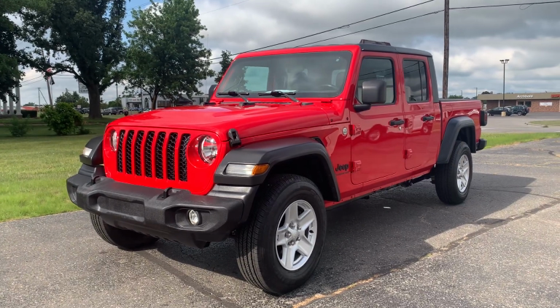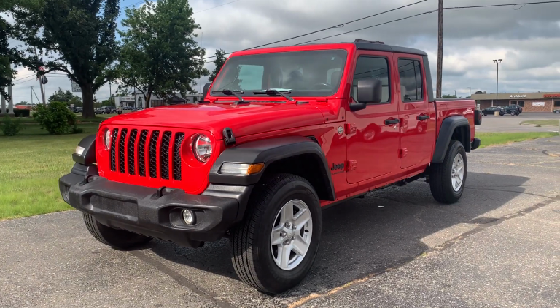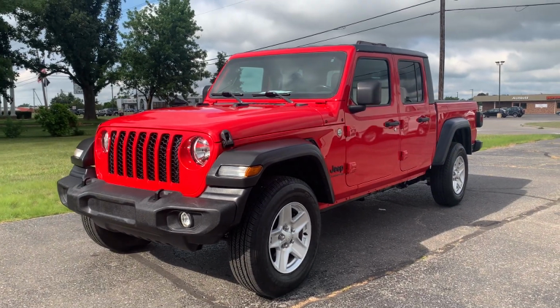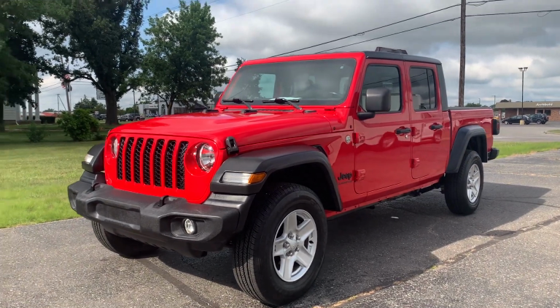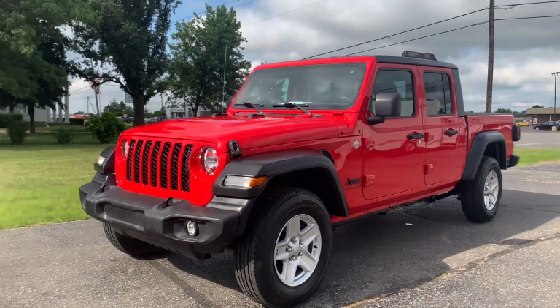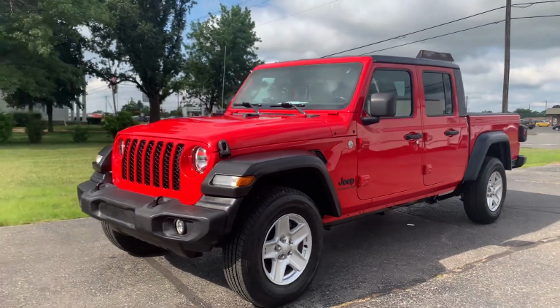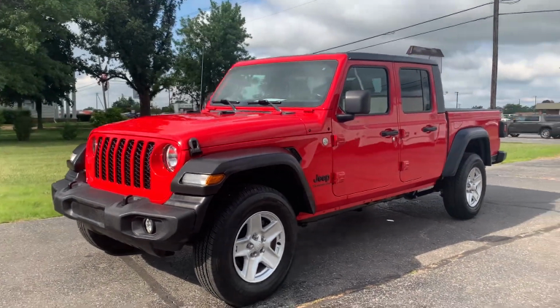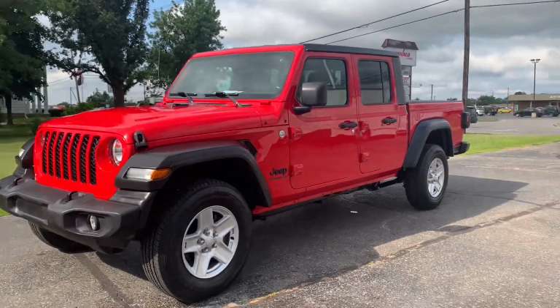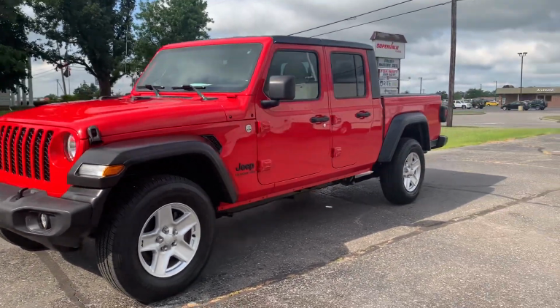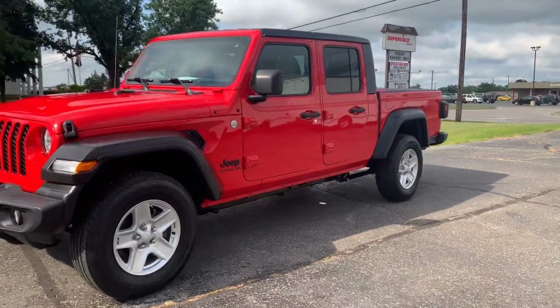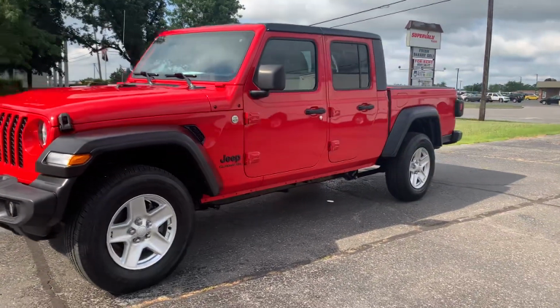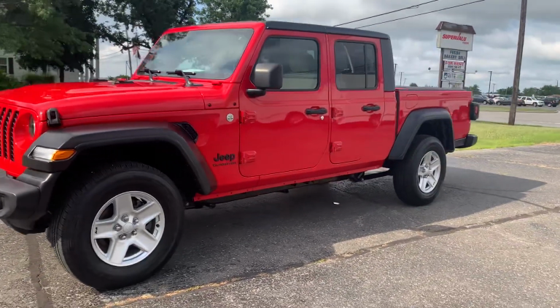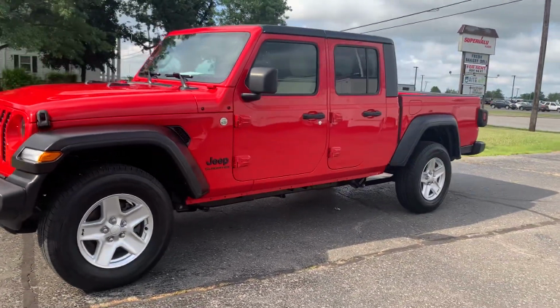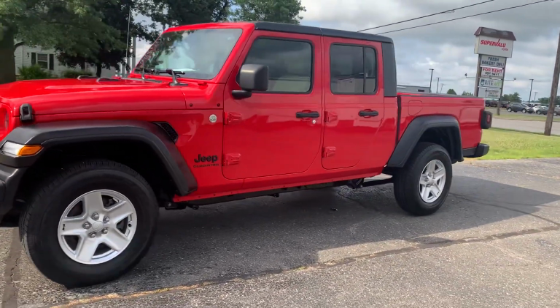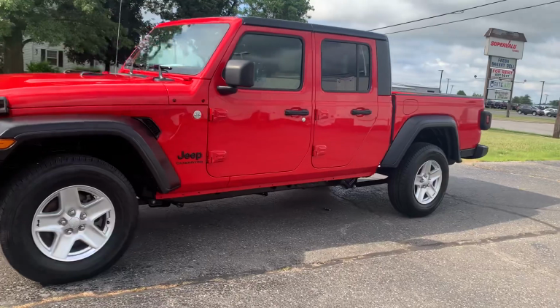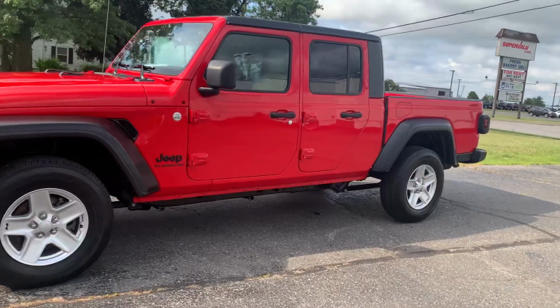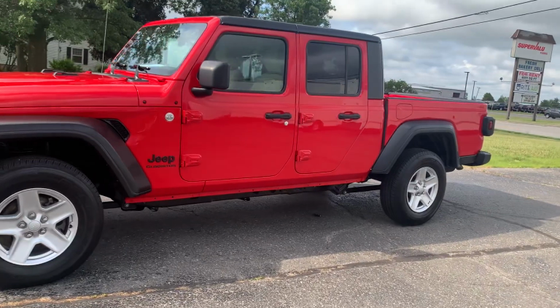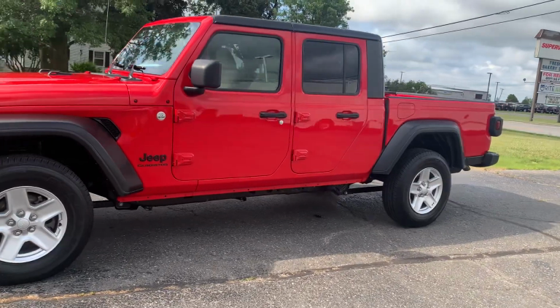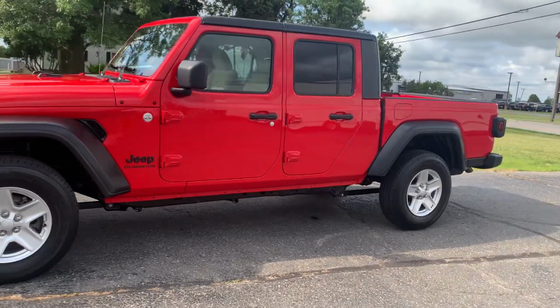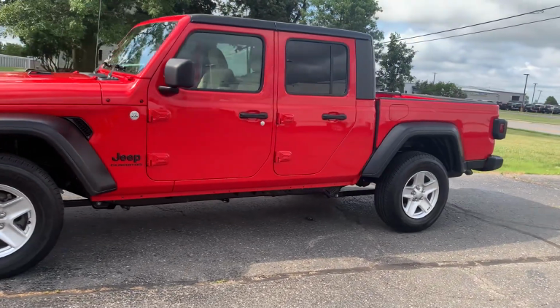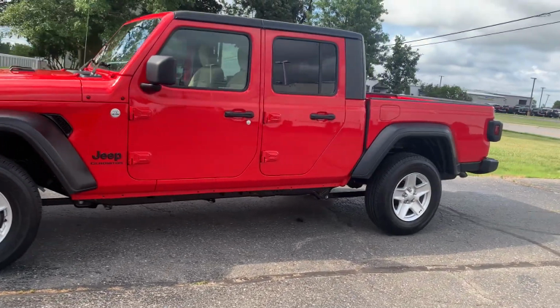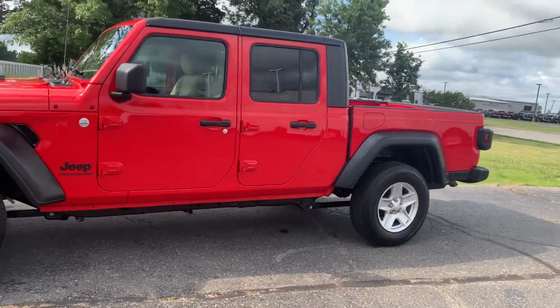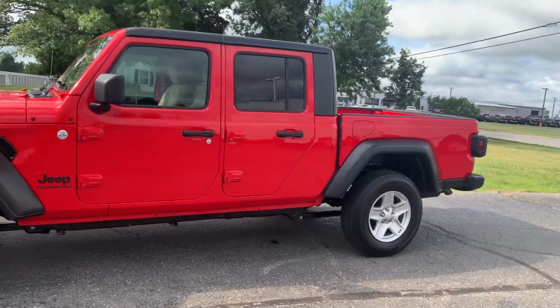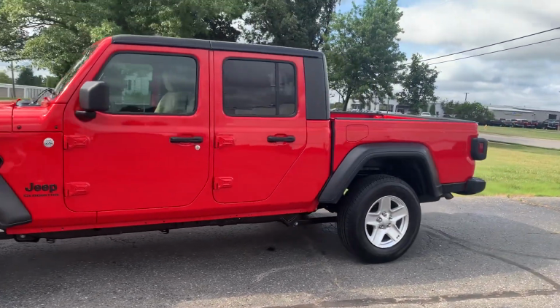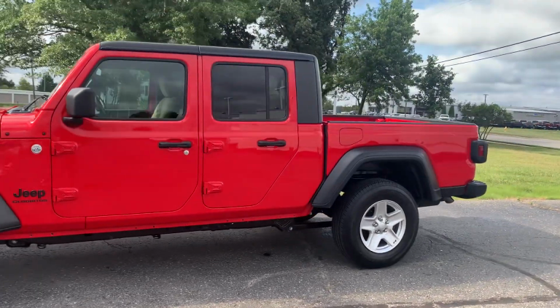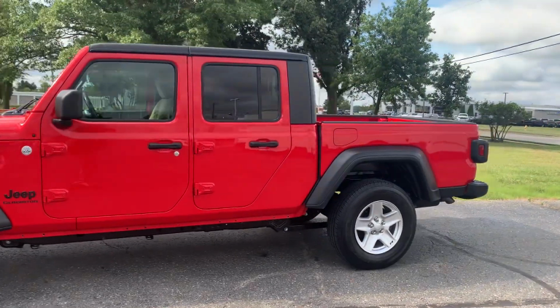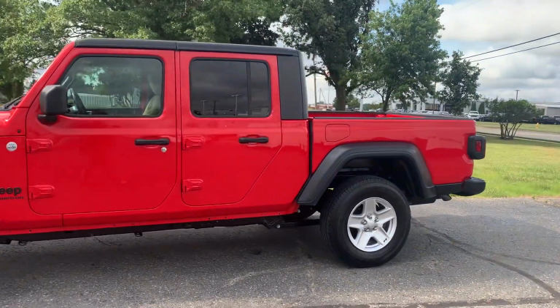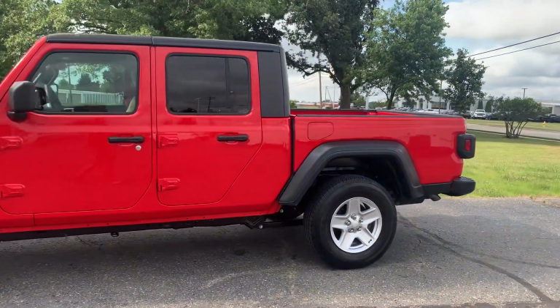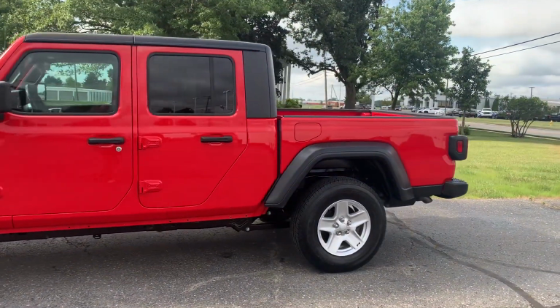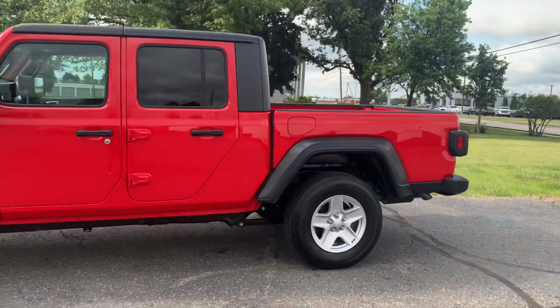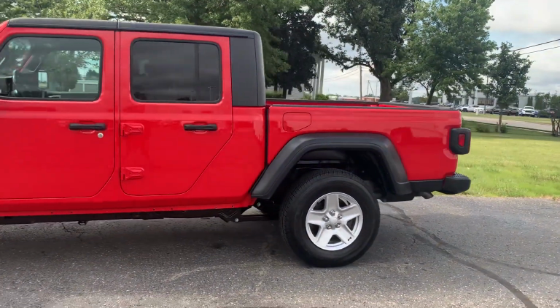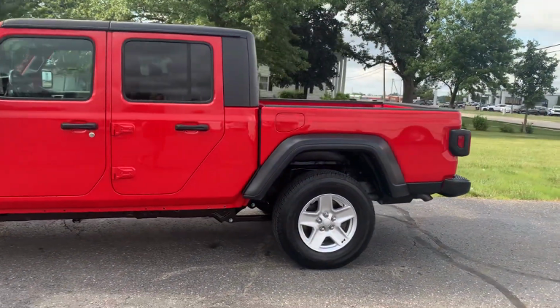Angel here with Terri Henricks Chrysler, going to take you on a quick walk around of this 2020 Jeep Gladiator Sport.